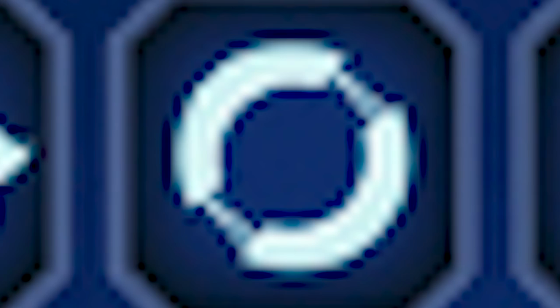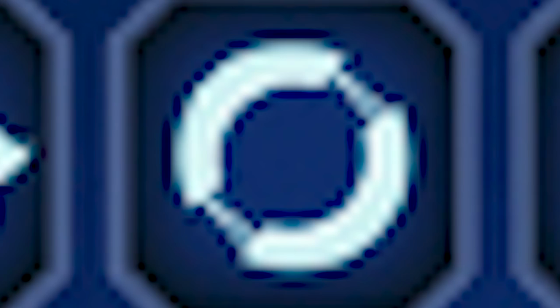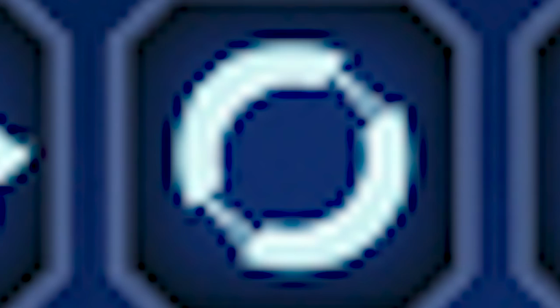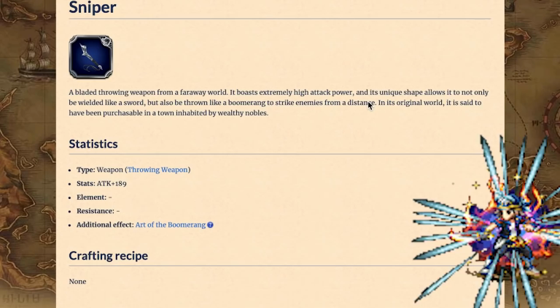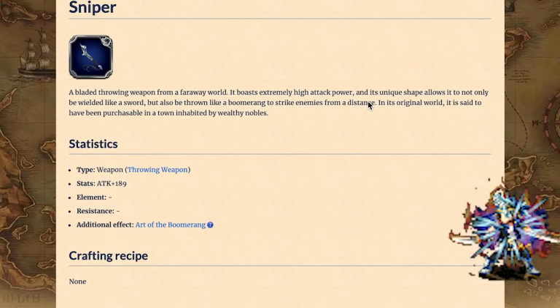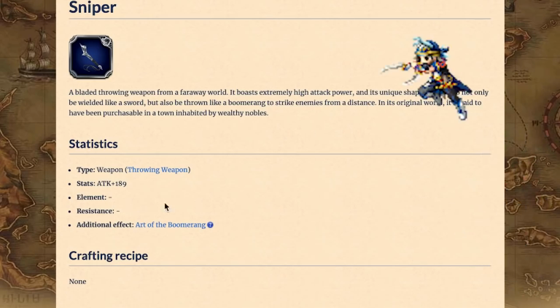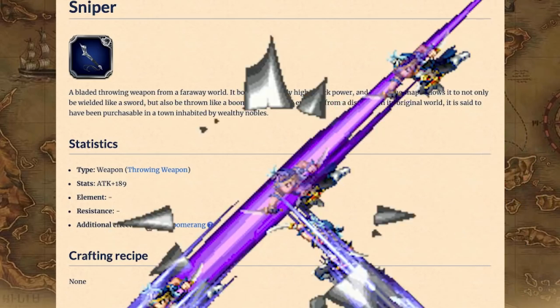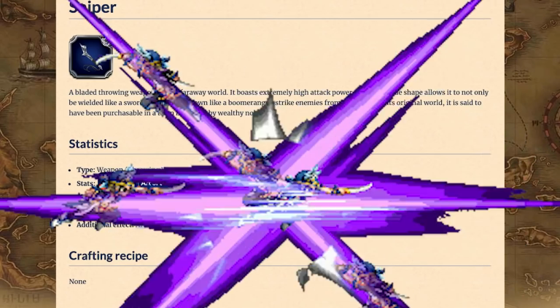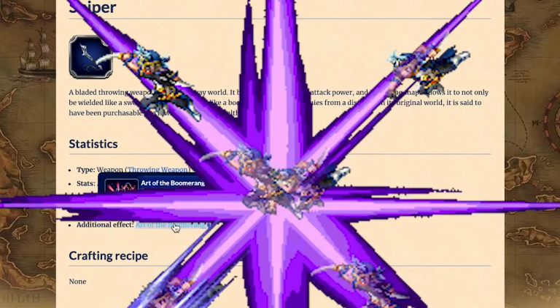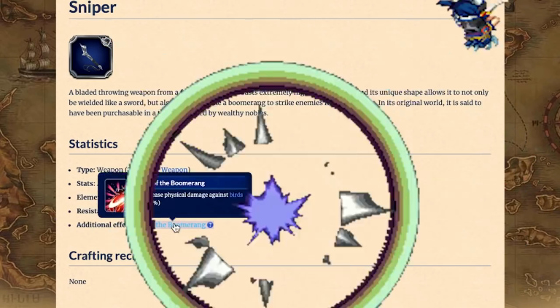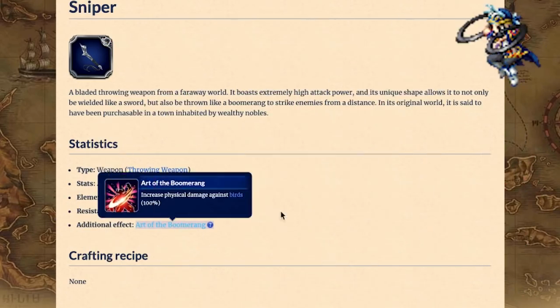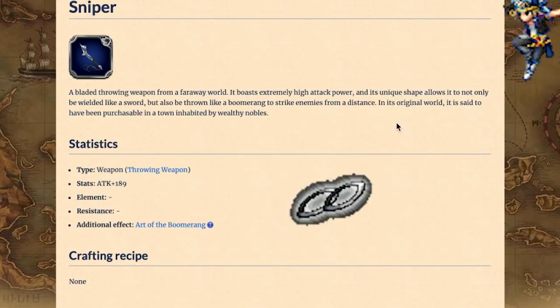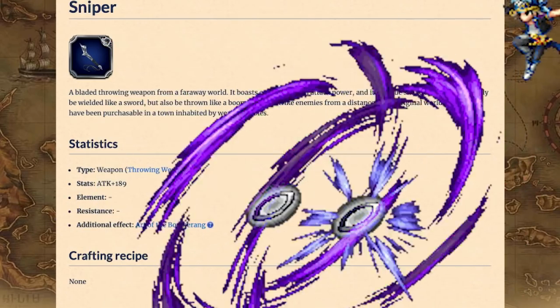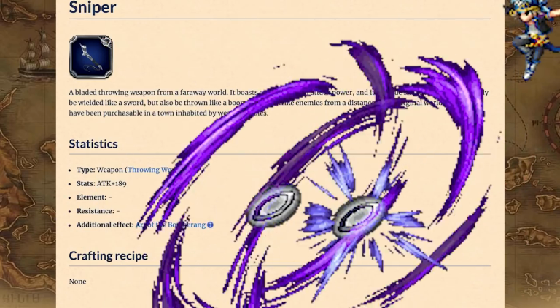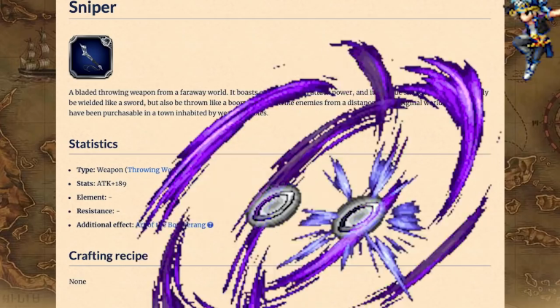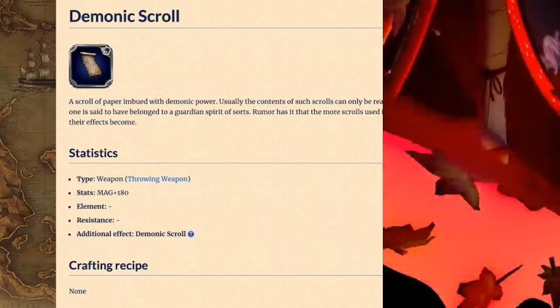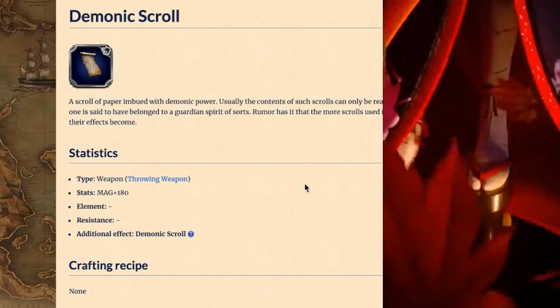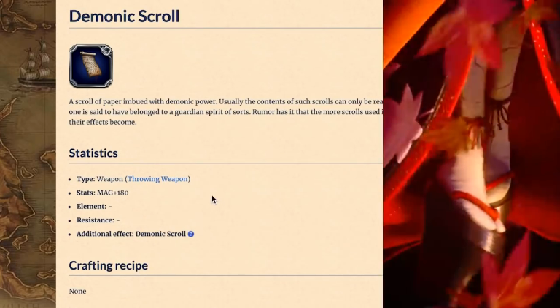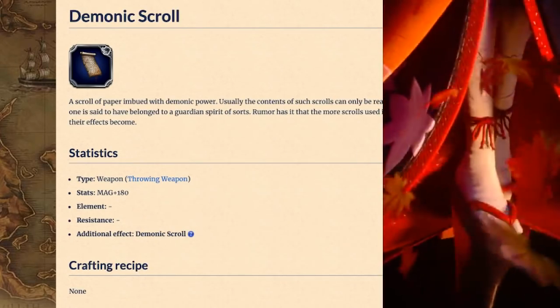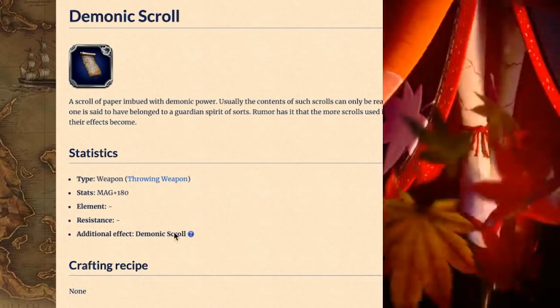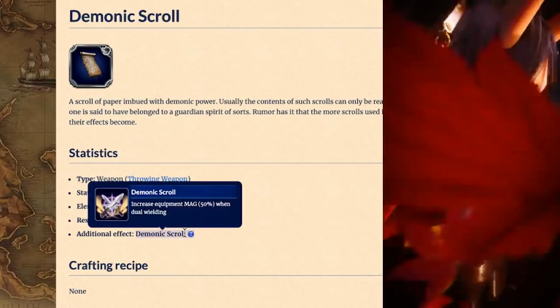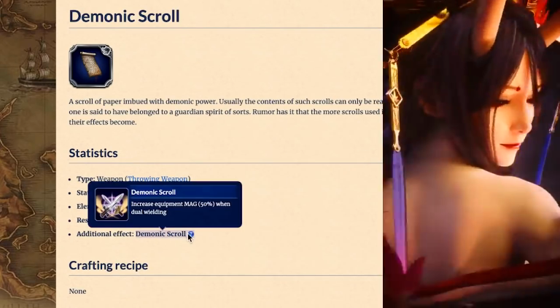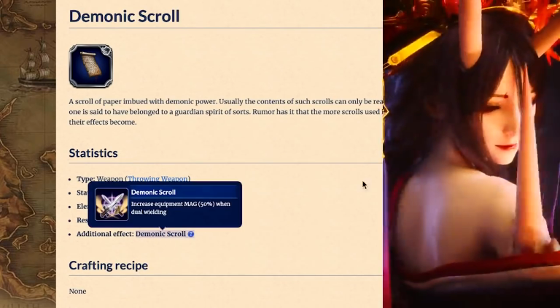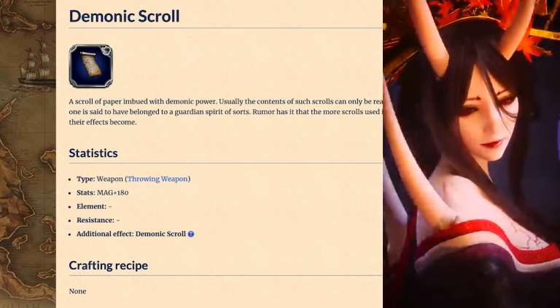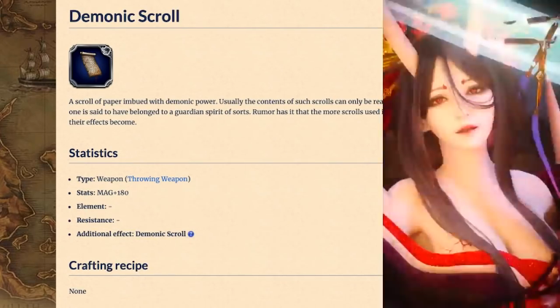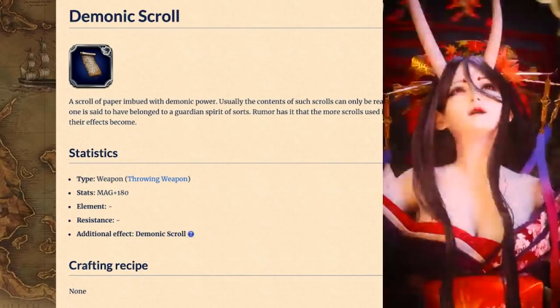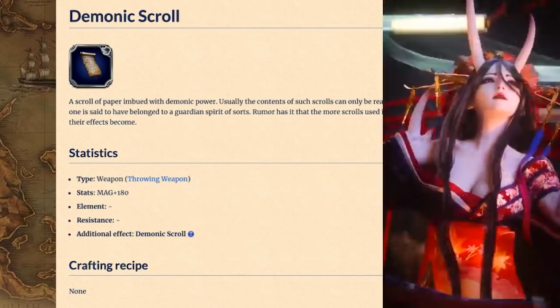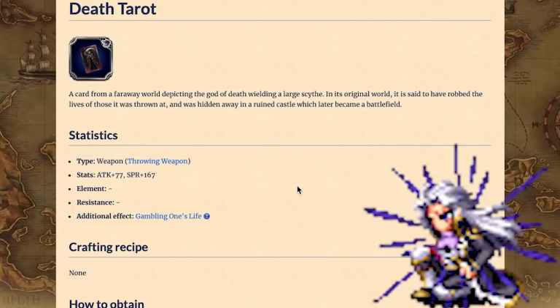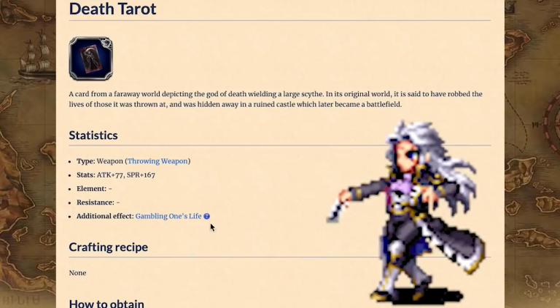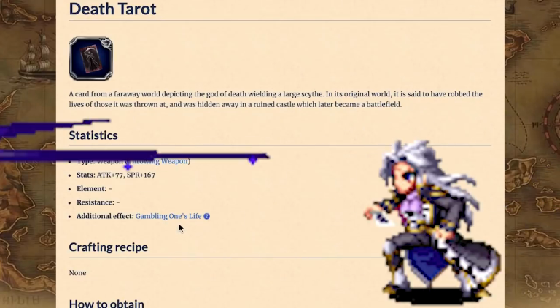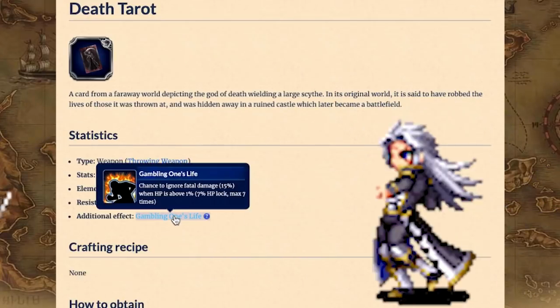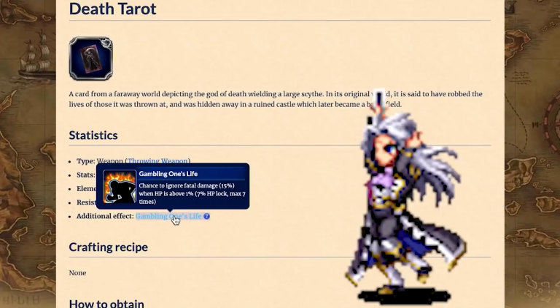Throwing Weapons. Neo Vision Lock Sniper is a strangely named throwing weapon. In terms of magic, there's Demonic Skrull. If you want Spirit, you can check out Dashing Gambler Setser's Death Tarot.